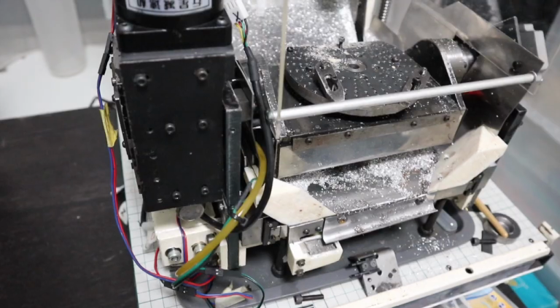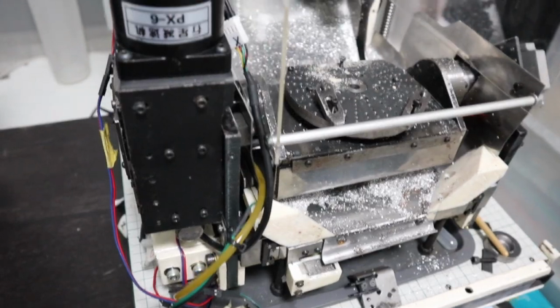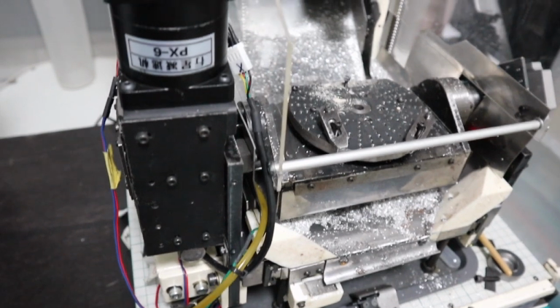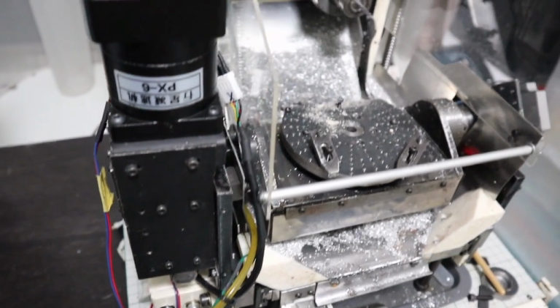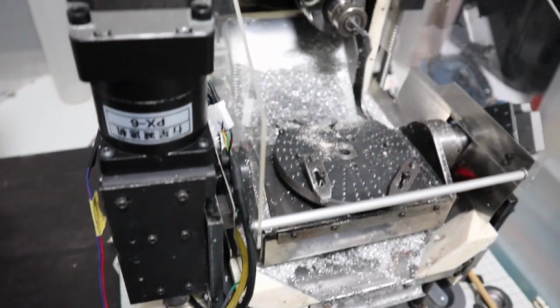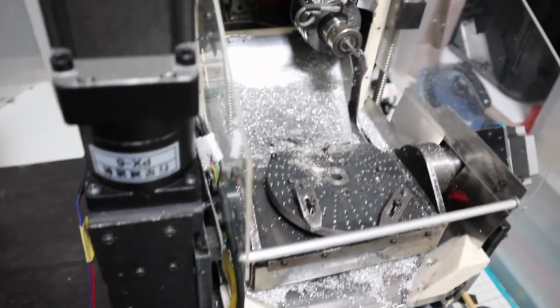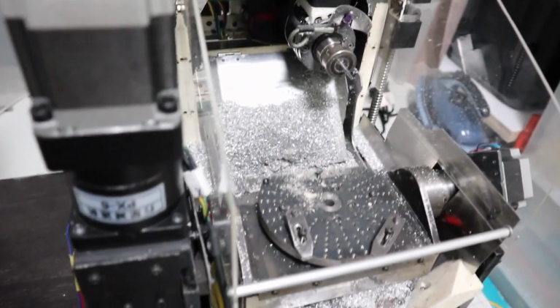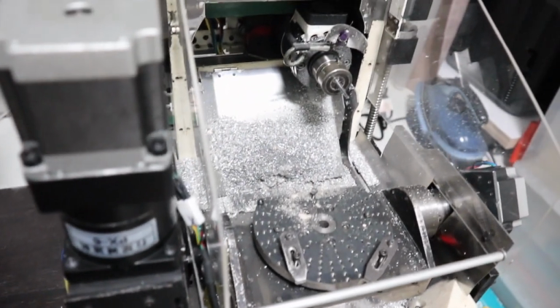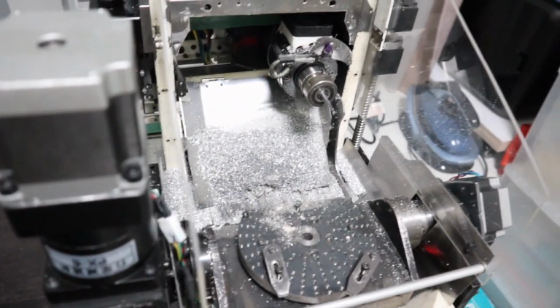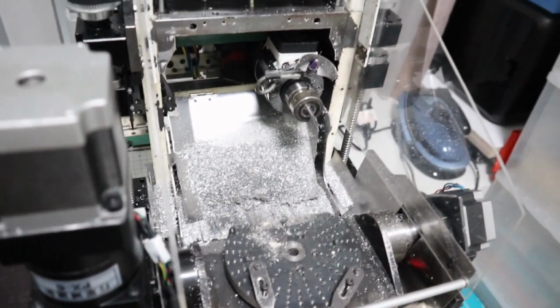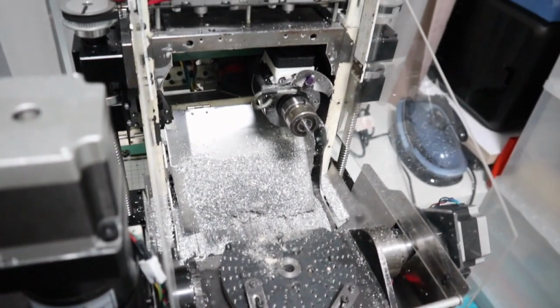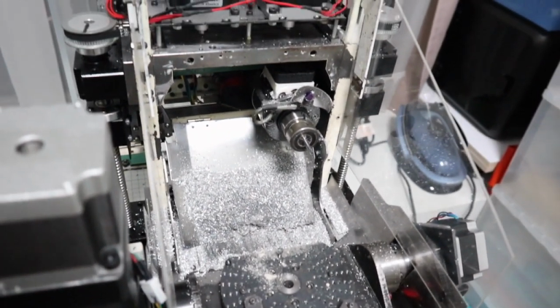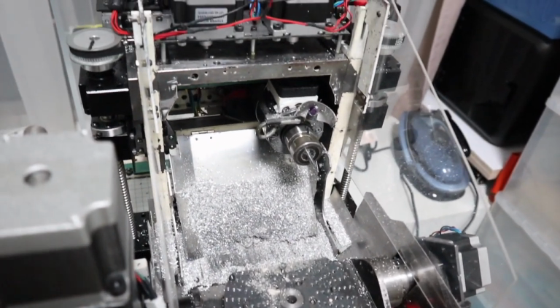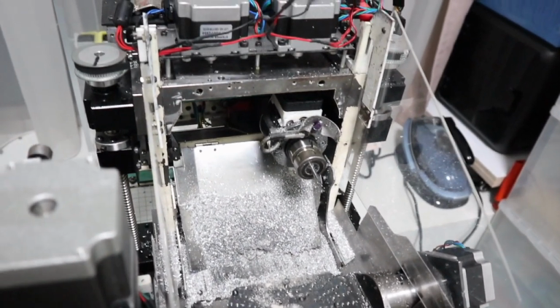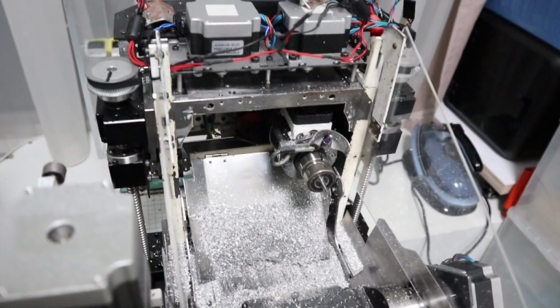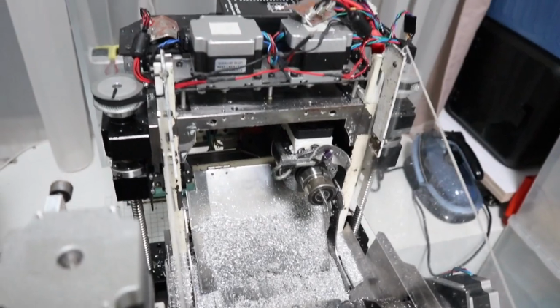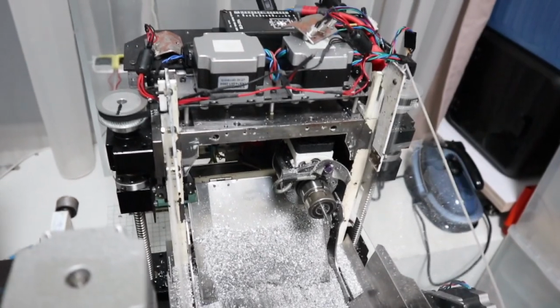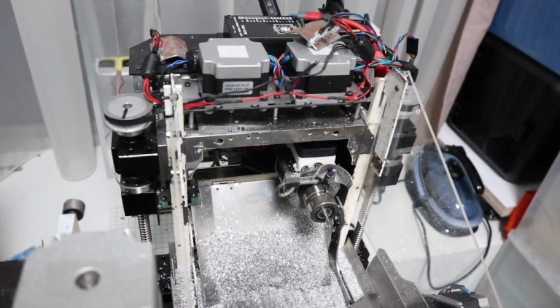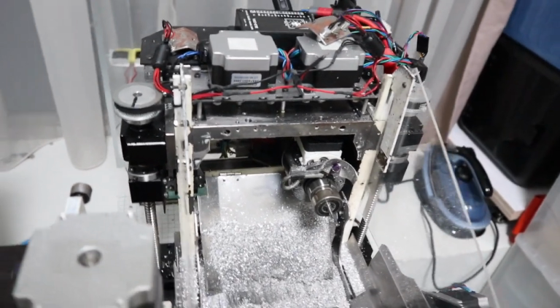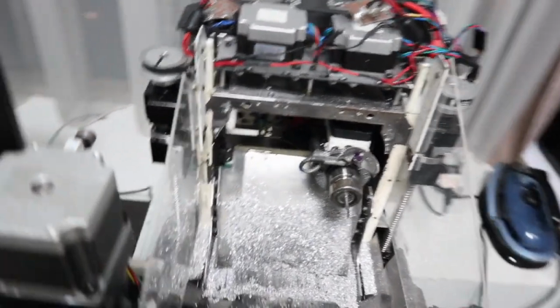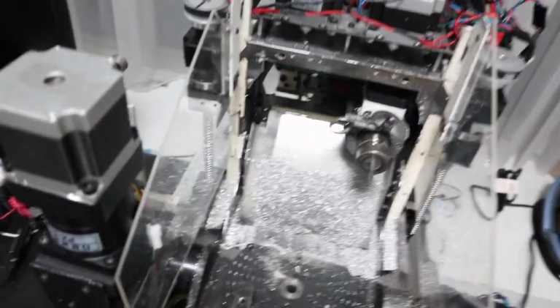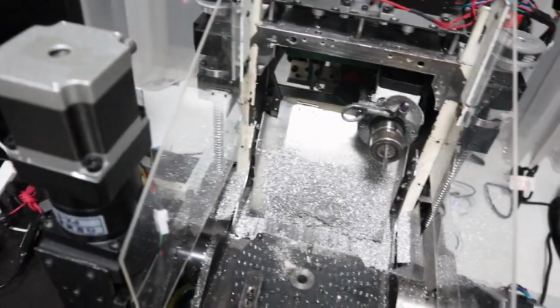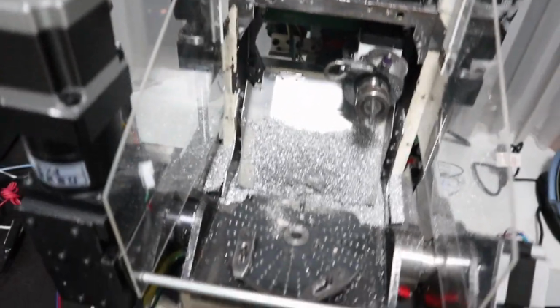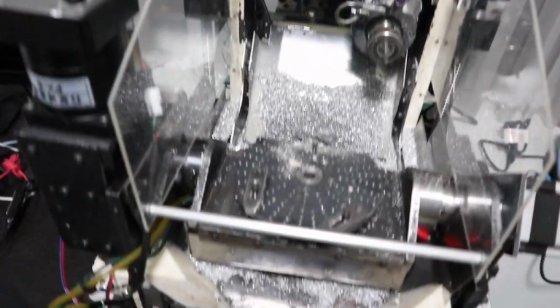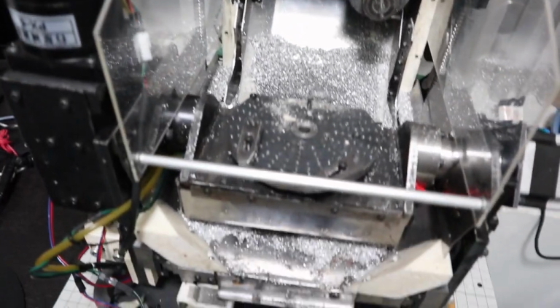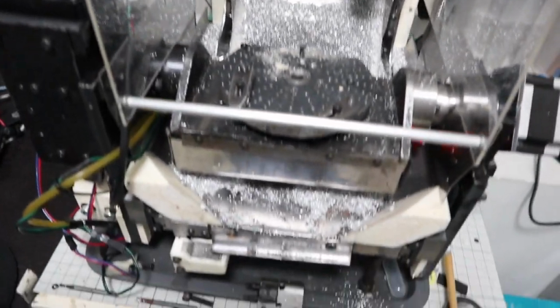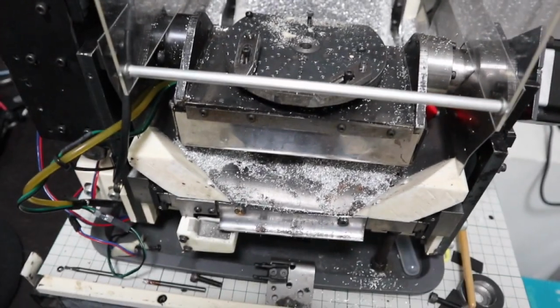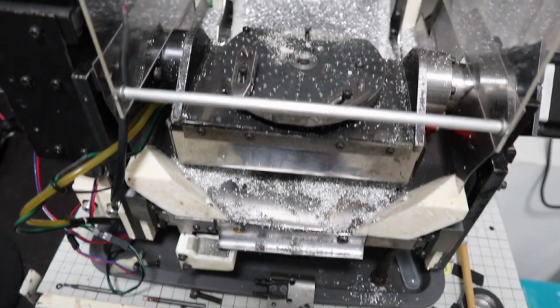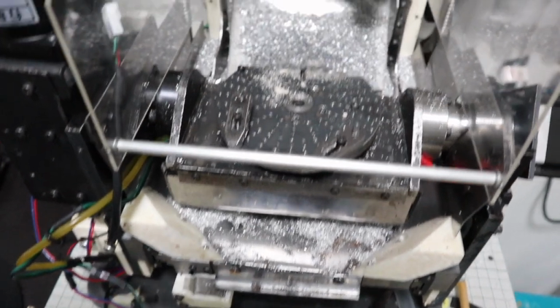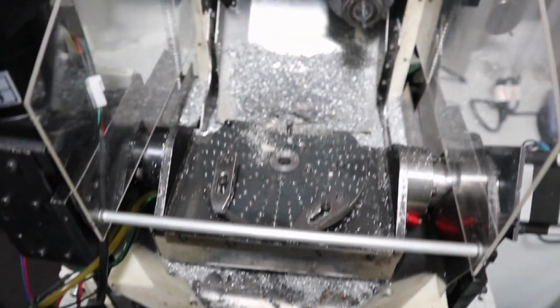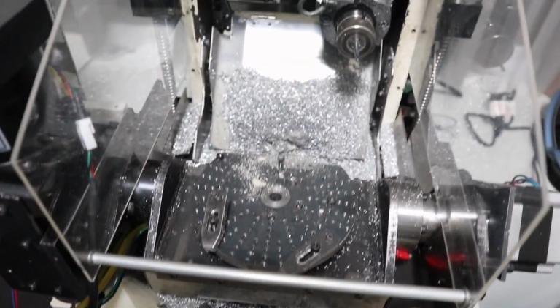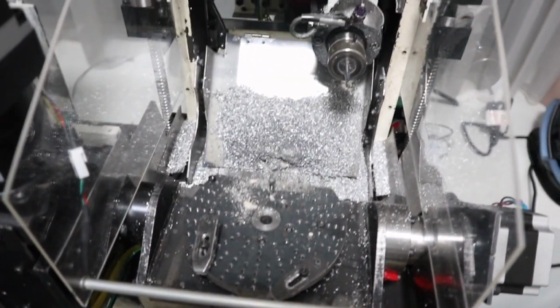A CNC machine is necessary for complex machining — it is always necessary for slot machining. This five-axis CNC machine is a machine I have been building for a long time.